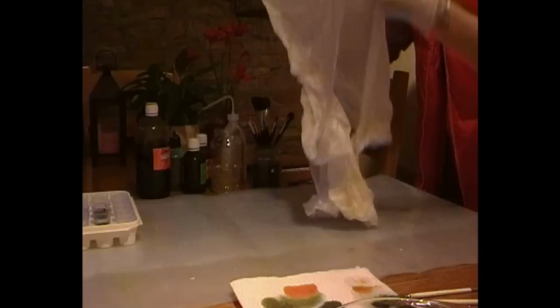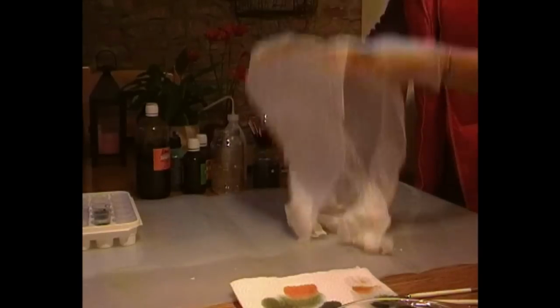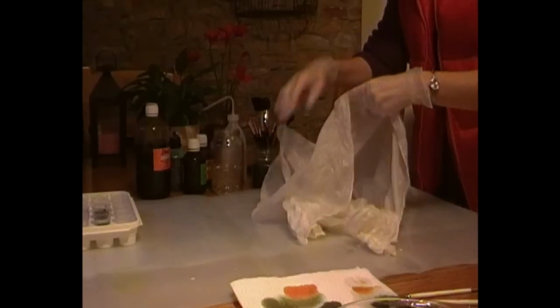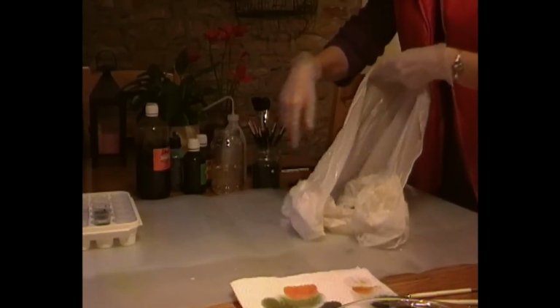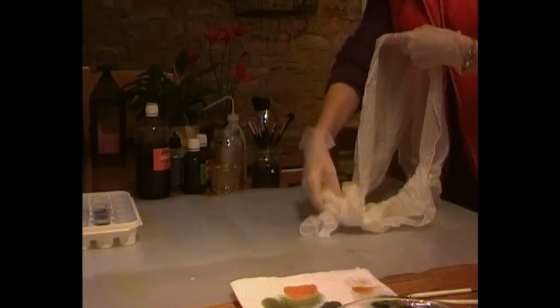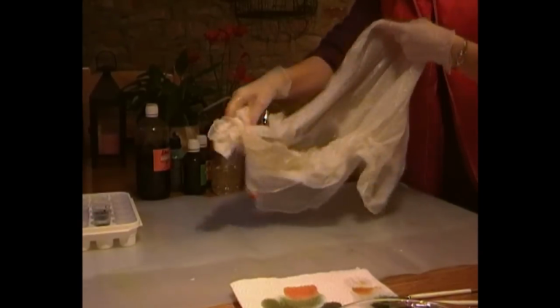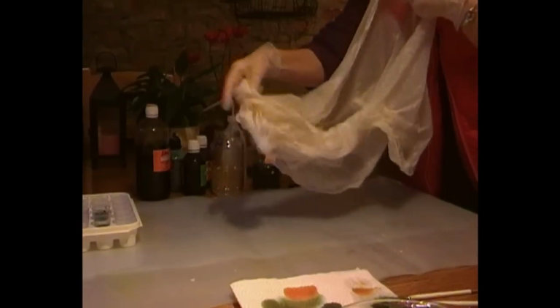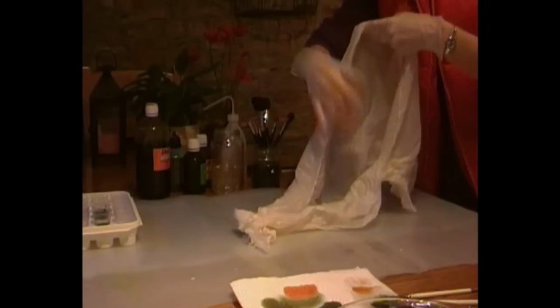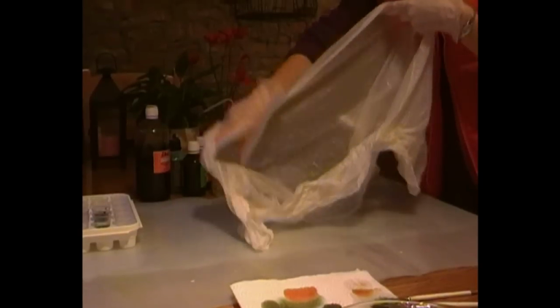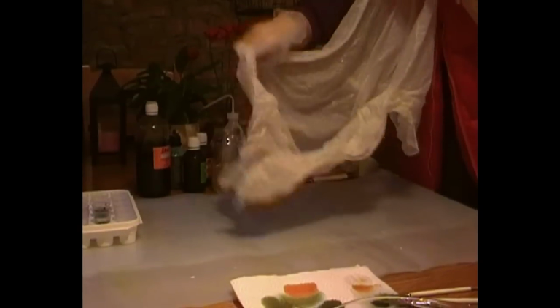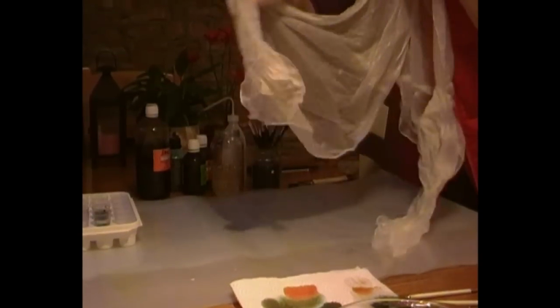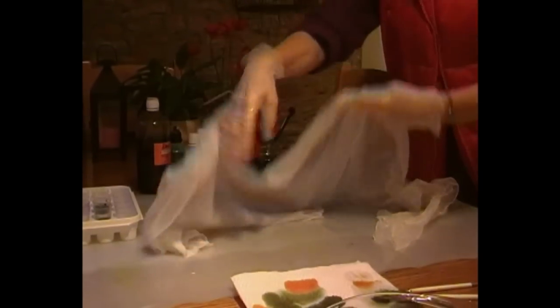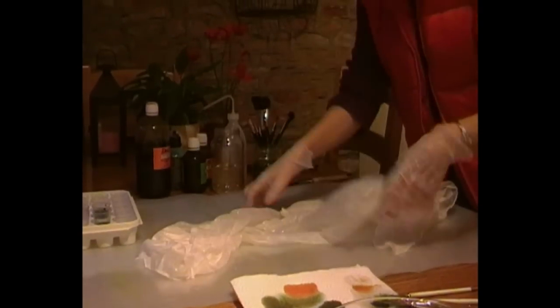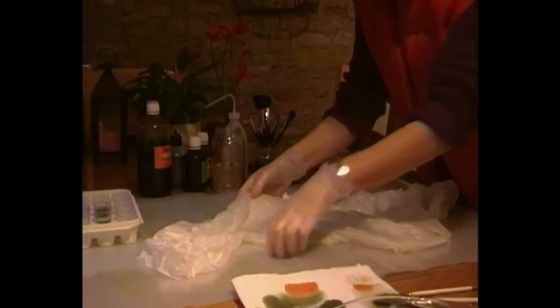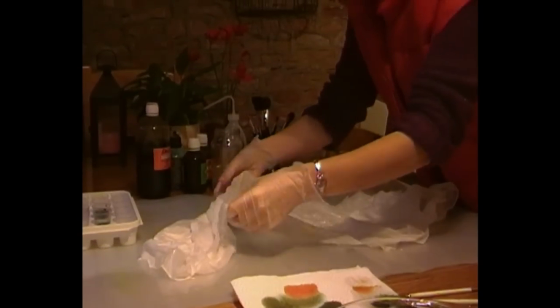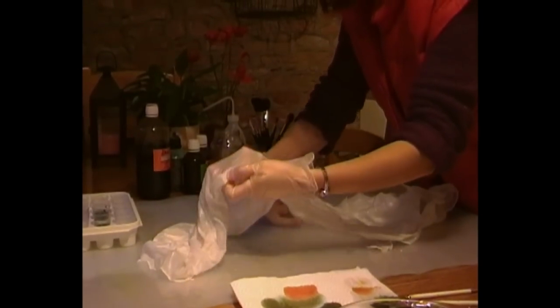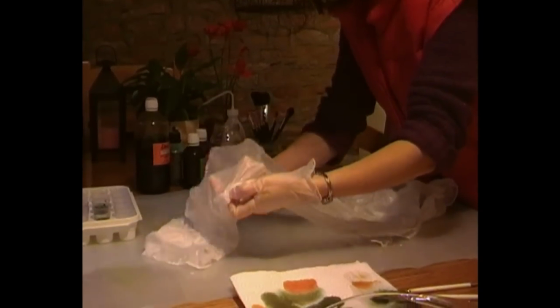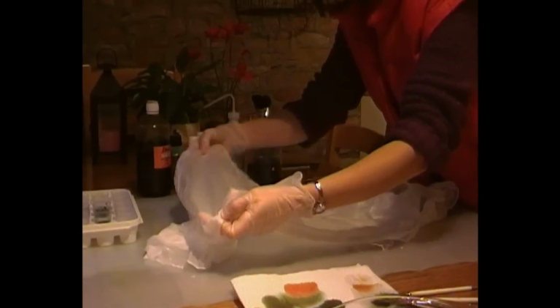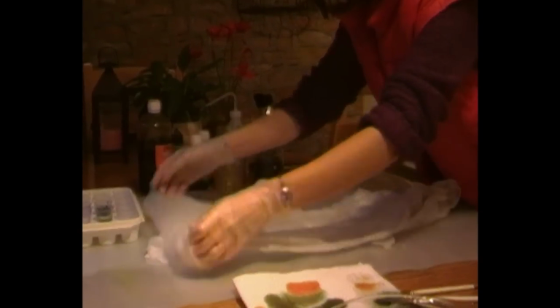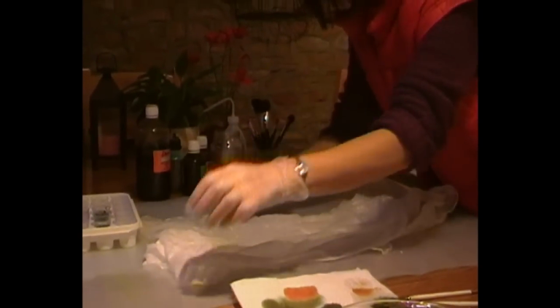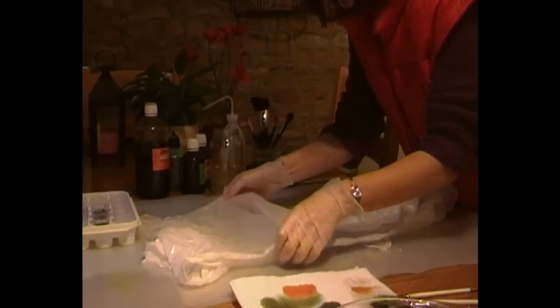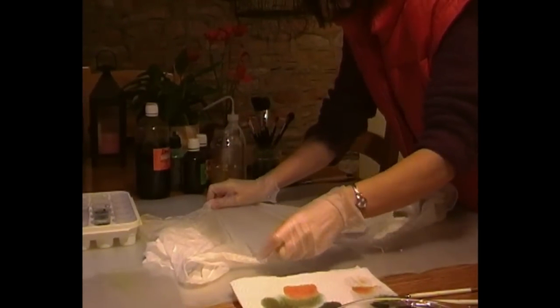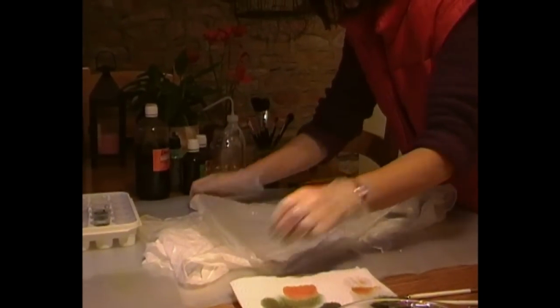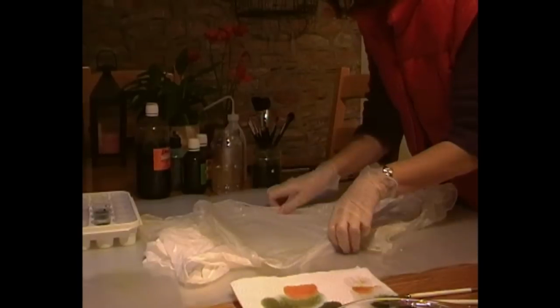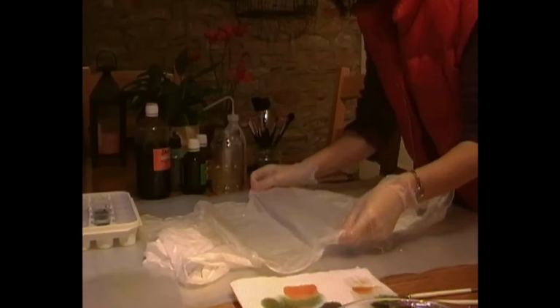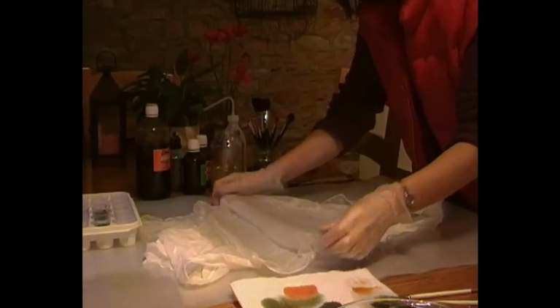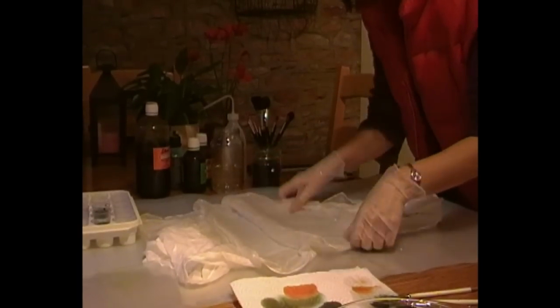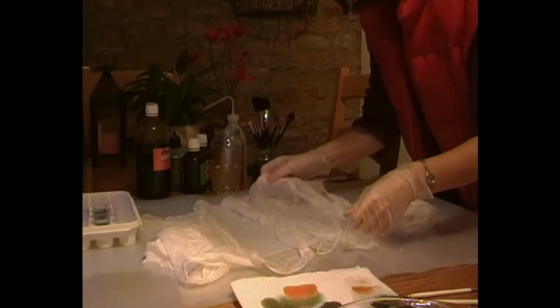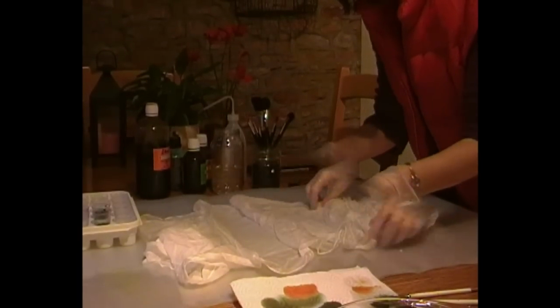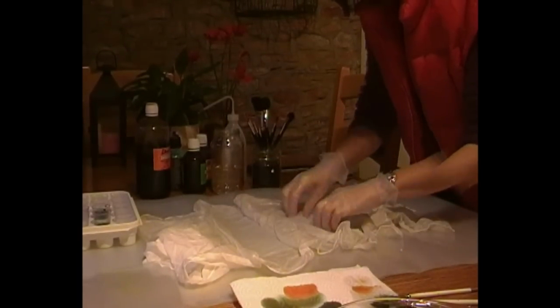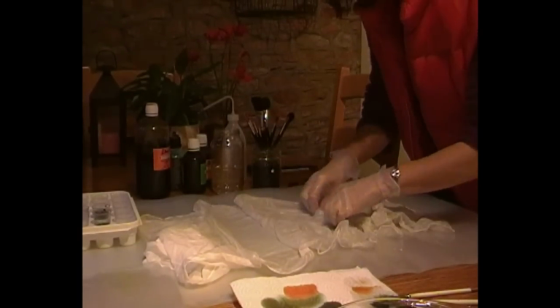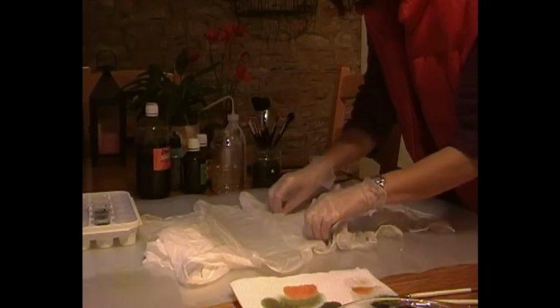Here we are then — I'm stretching and pulling apart the silk scarf. As you can see when it gets wet, it really, really sticks quite heavily. So you're going to have to take a couple of minutes and just gently tease the silk apart.